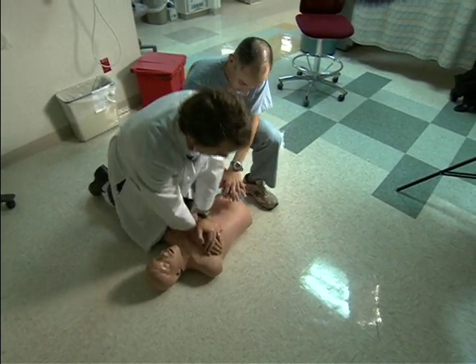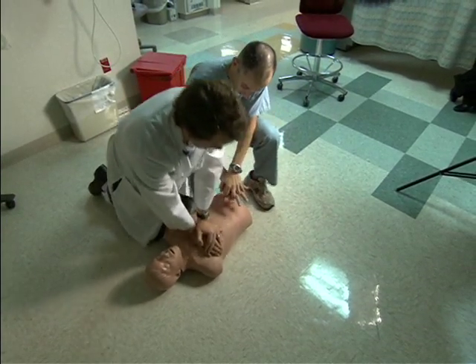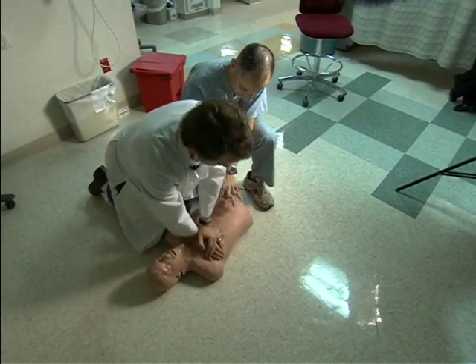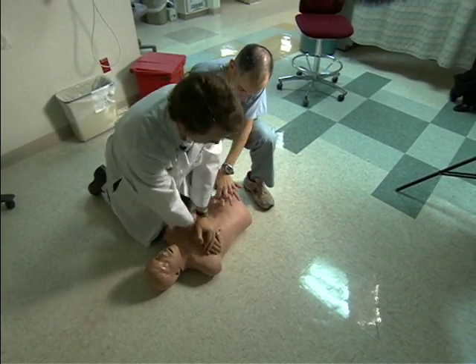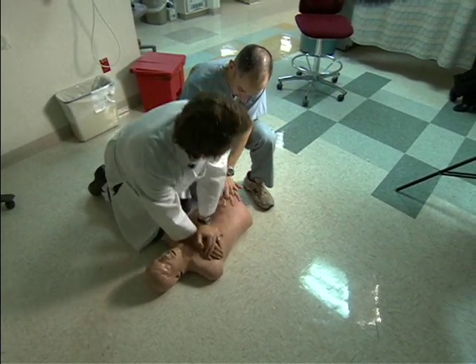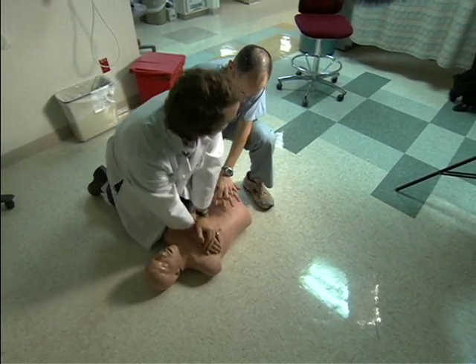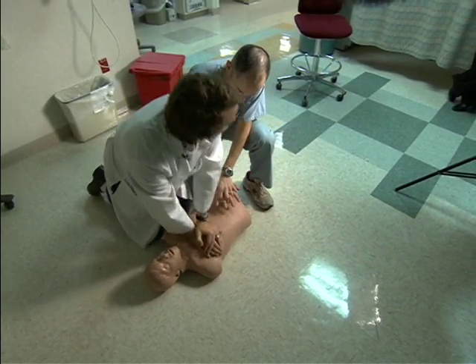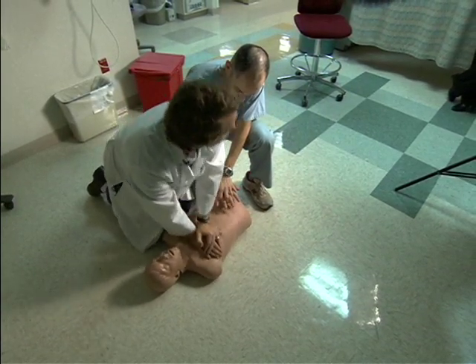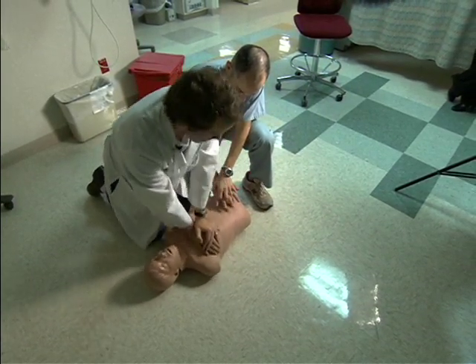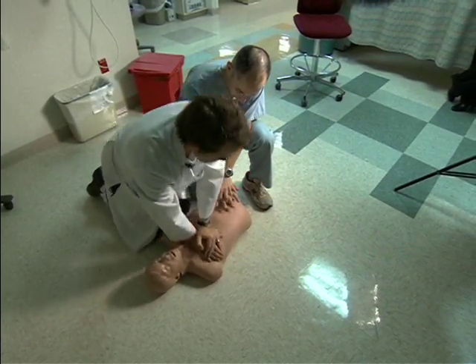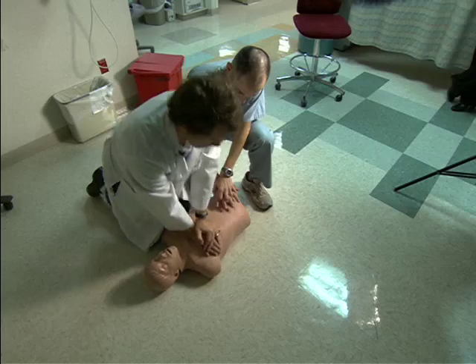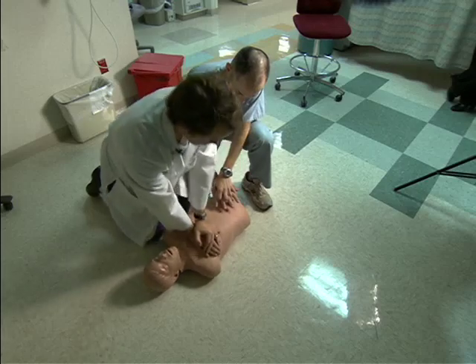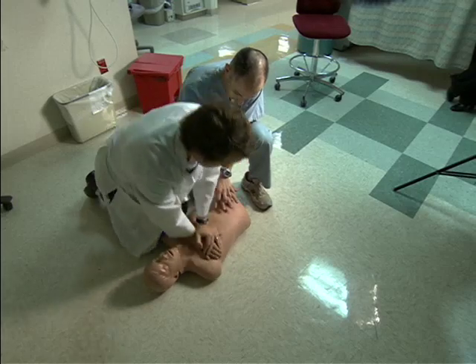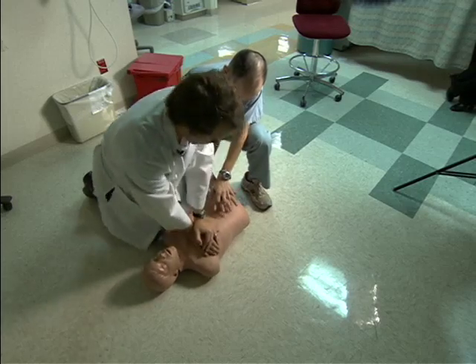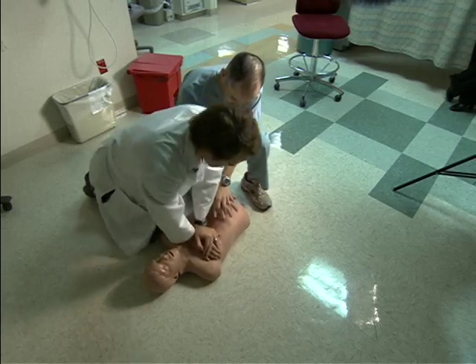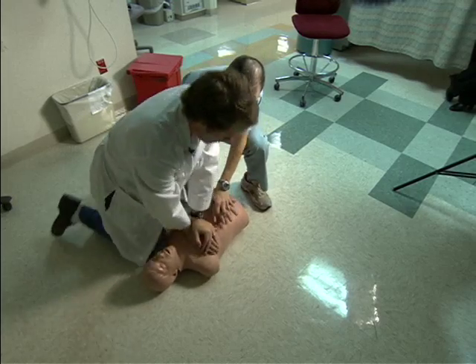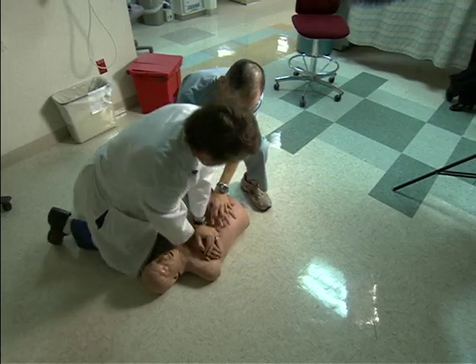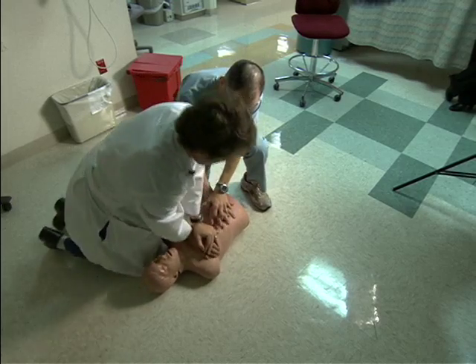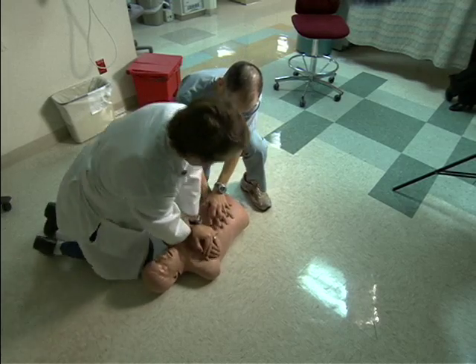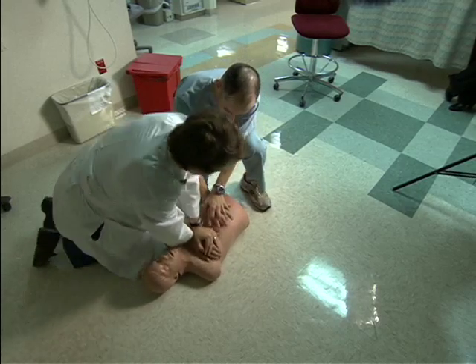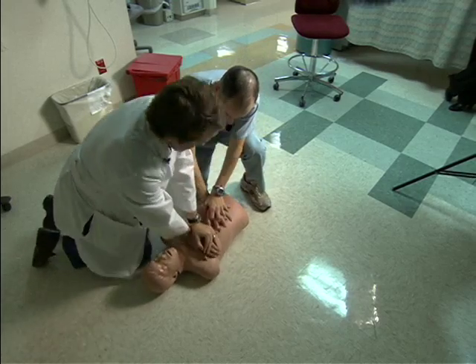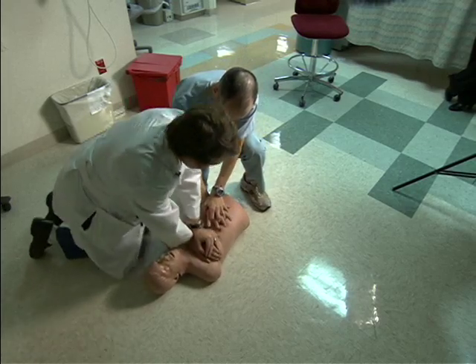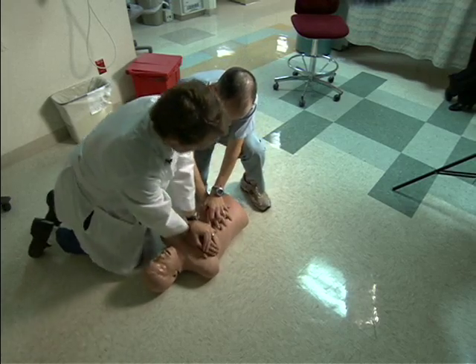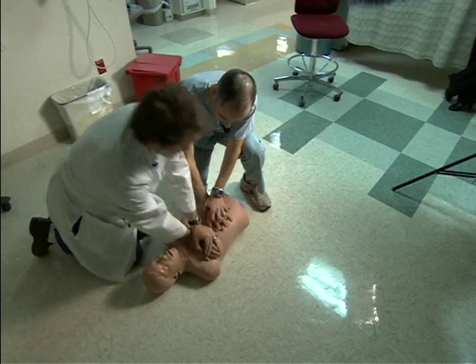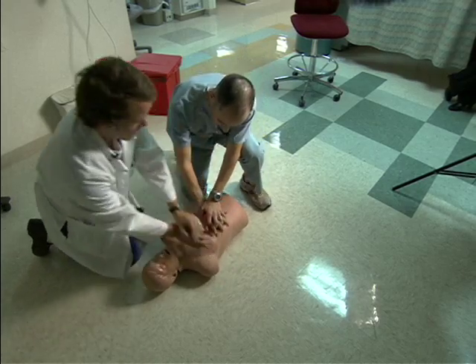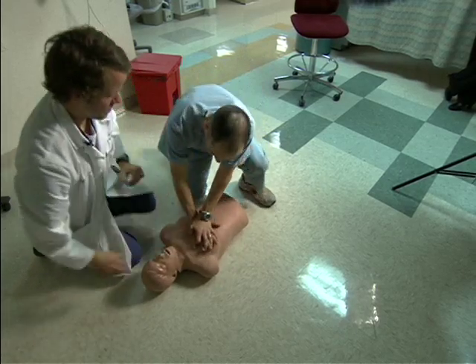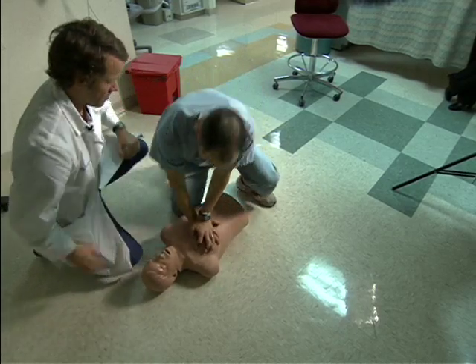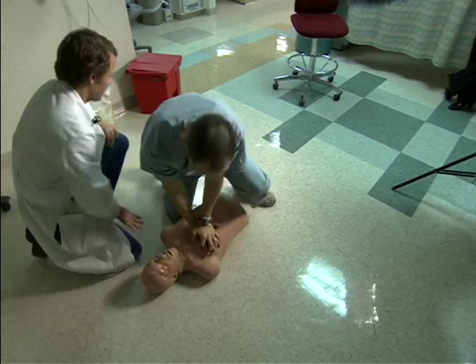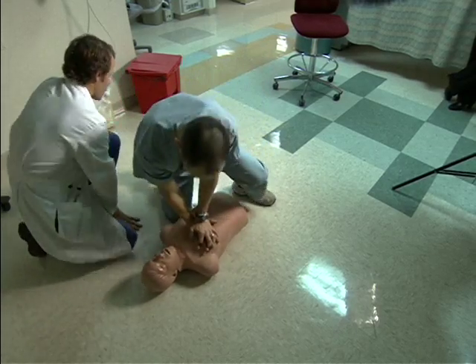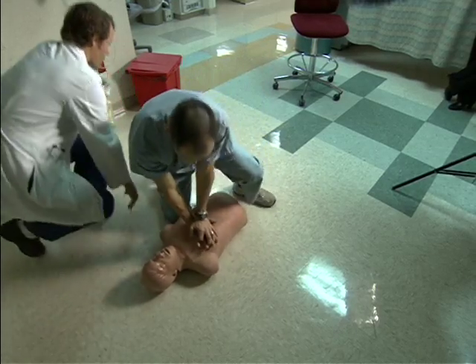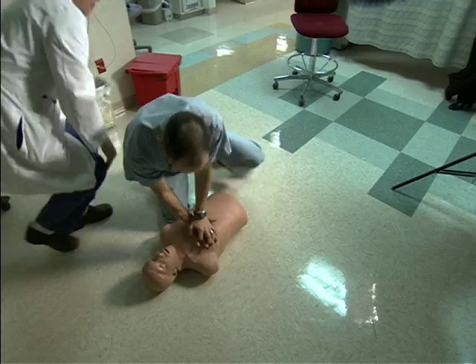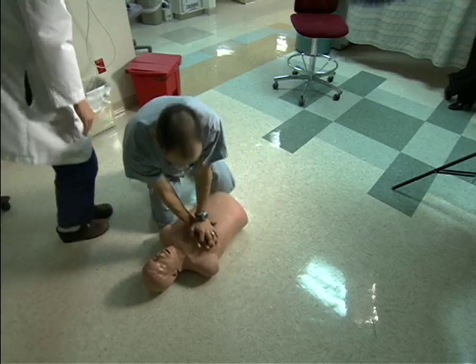This makes the process easier to learn, remember, and to do. No need to count compressions or breaths, and no need for mouth-to-mouth breathing.